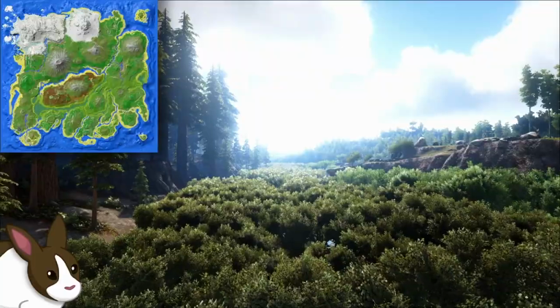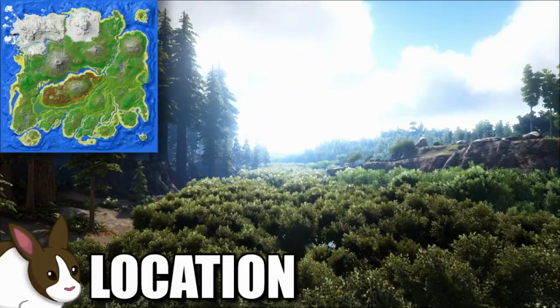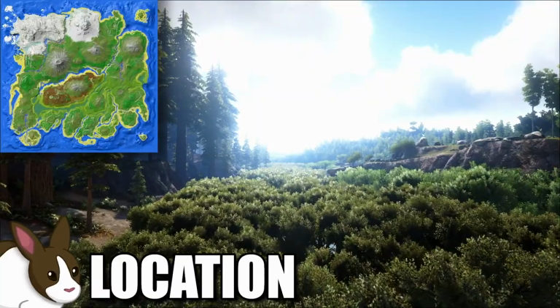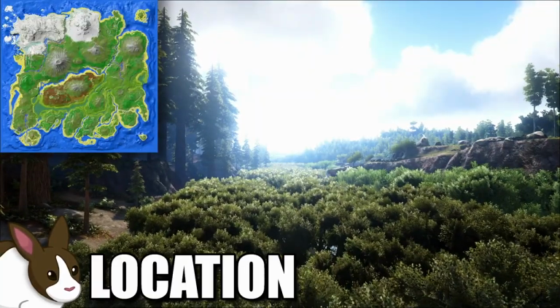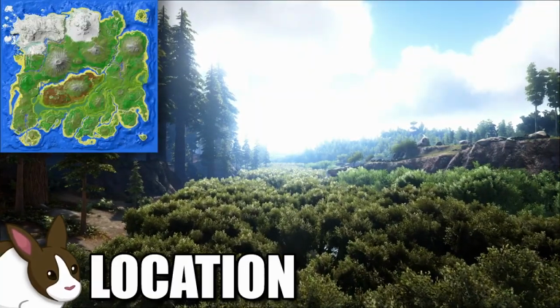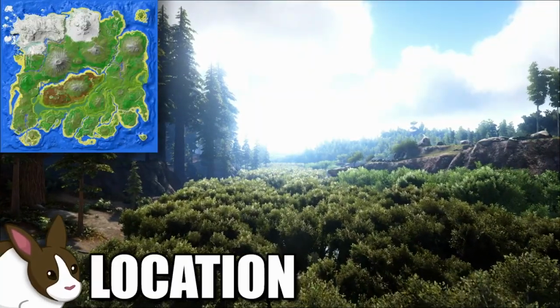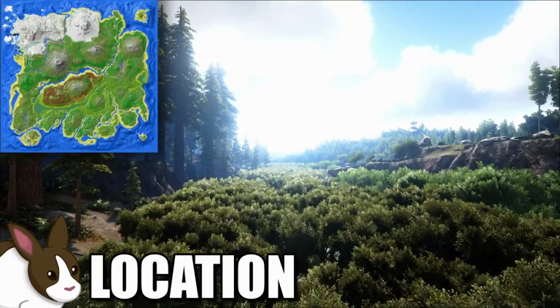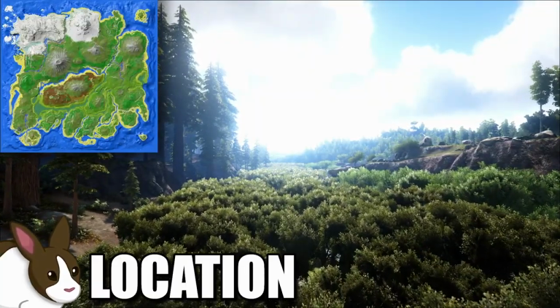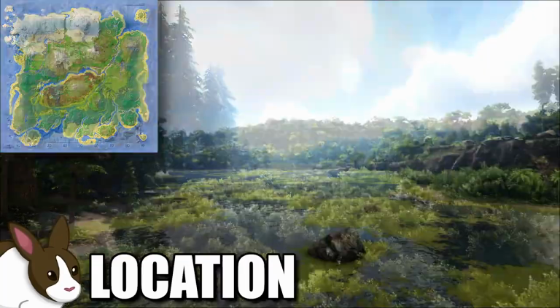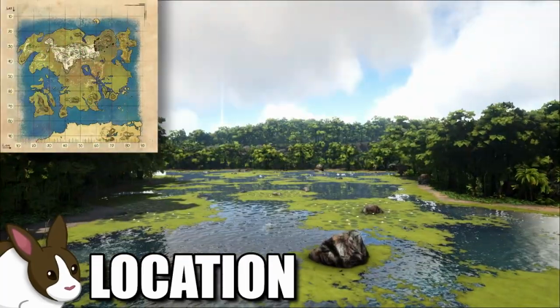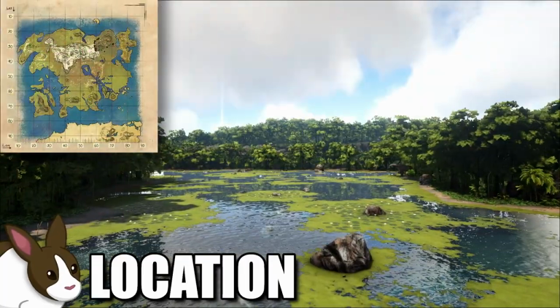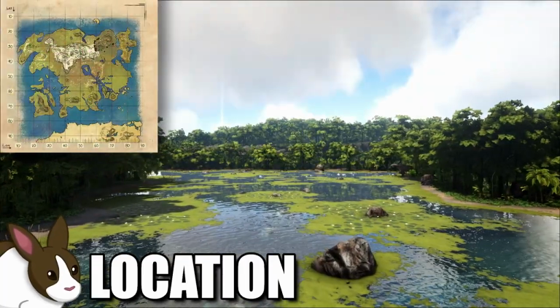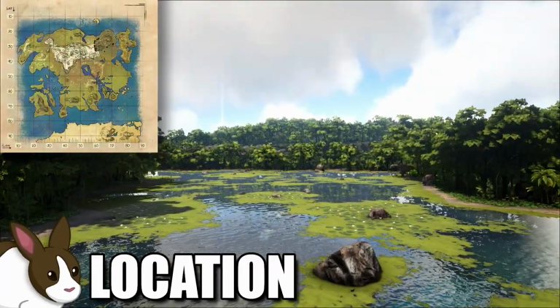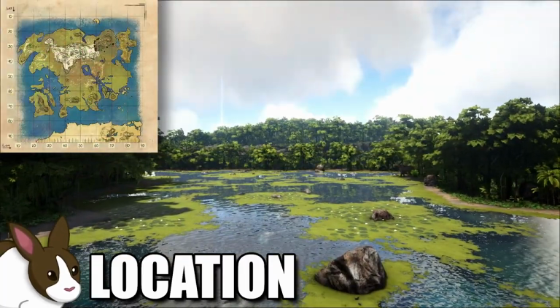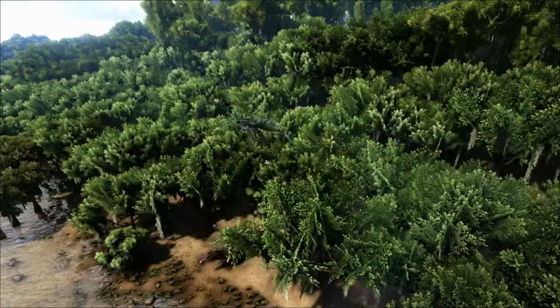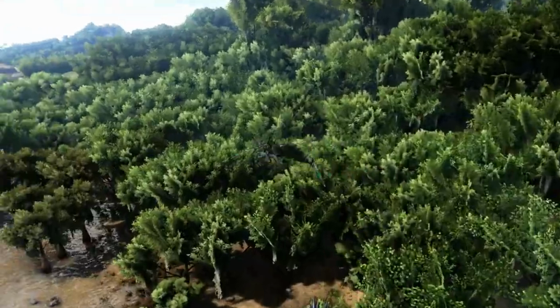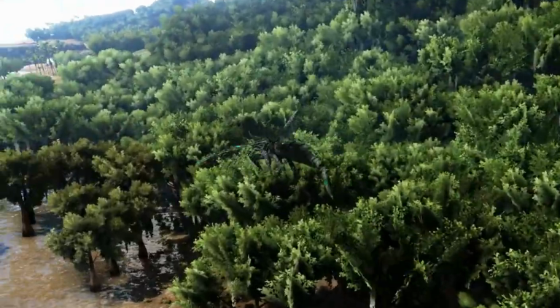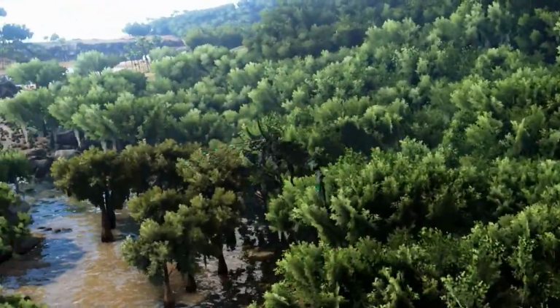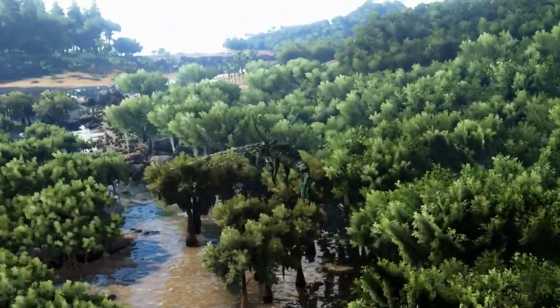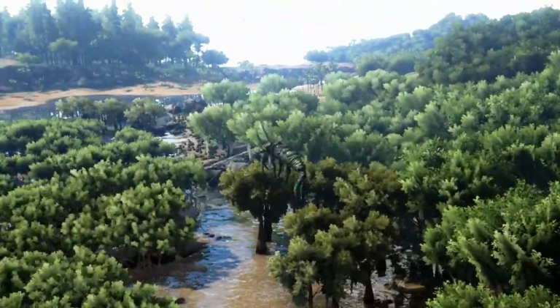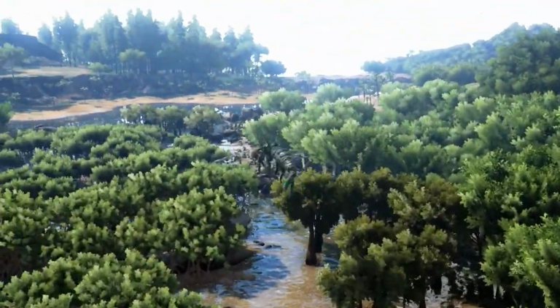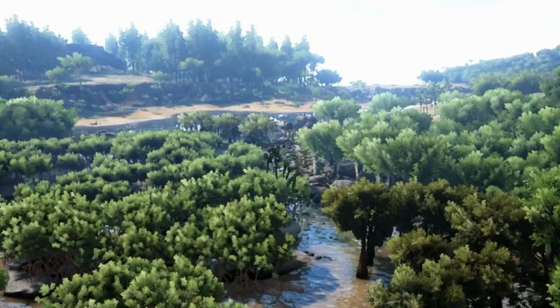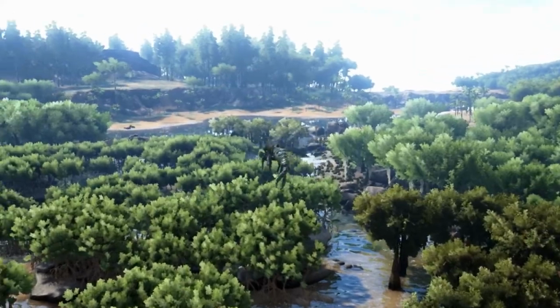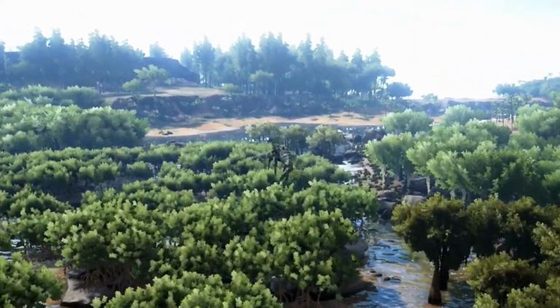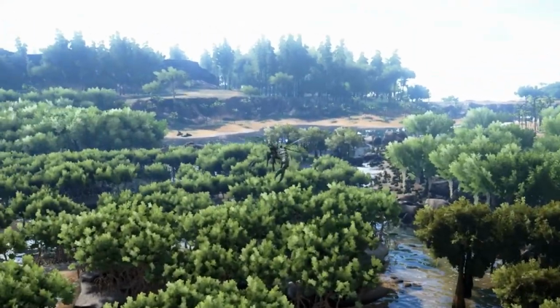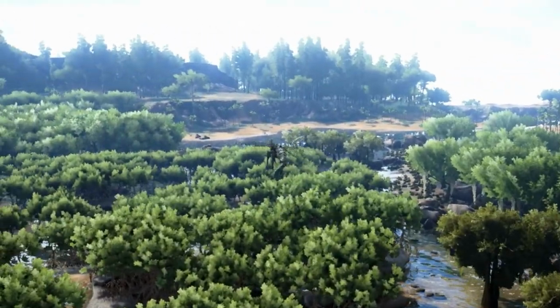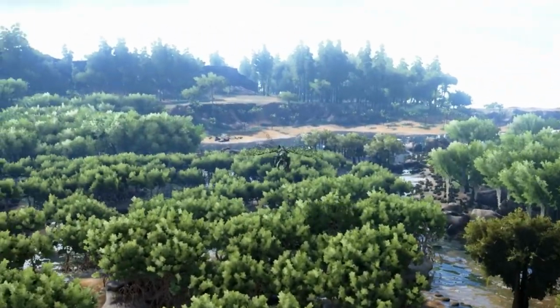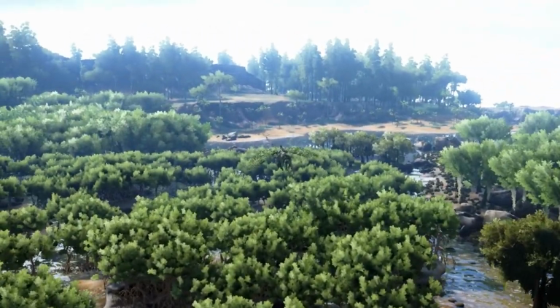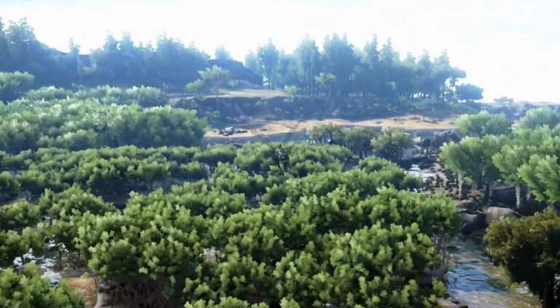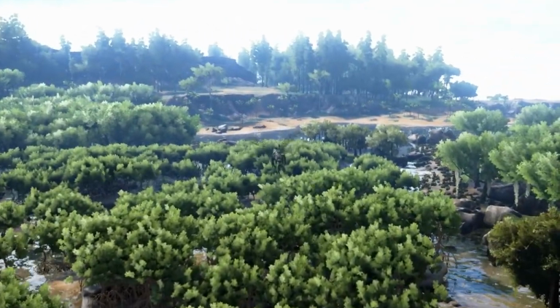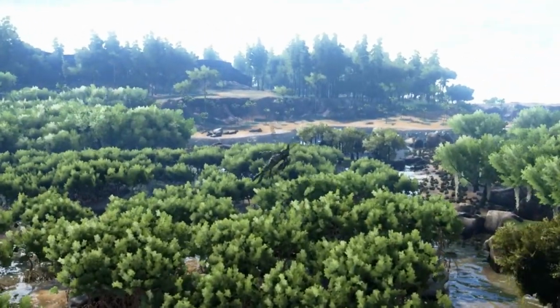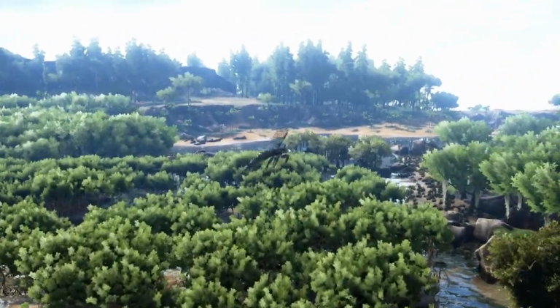Raniognathas can only be located within the swamp biomes of the Island and Lost Island DLC maps. Their large size and fluttery wings make them incredibly easy to spot at a distance, but their spawn rates are extremely low, so finding them can be somewhat of a challenge.